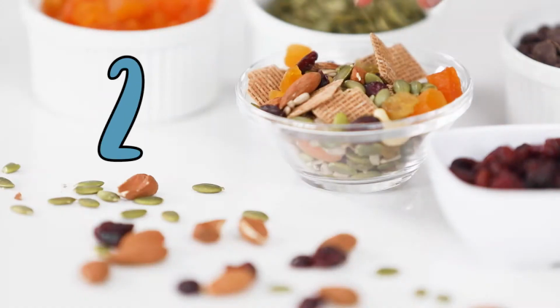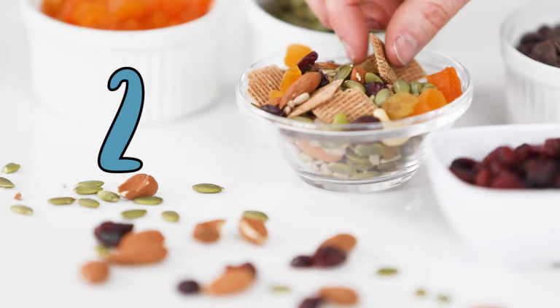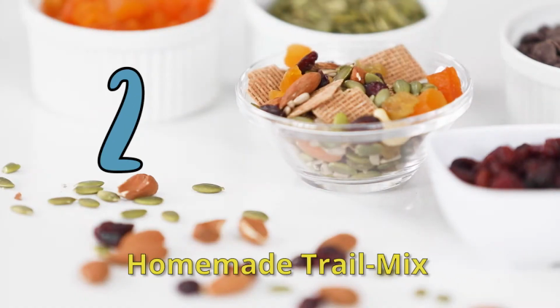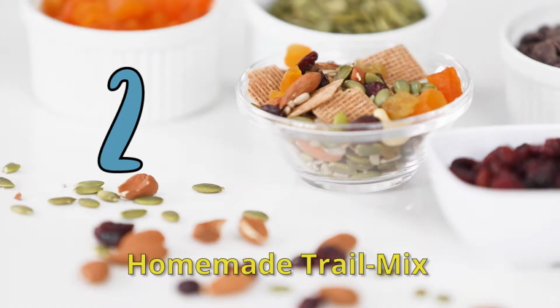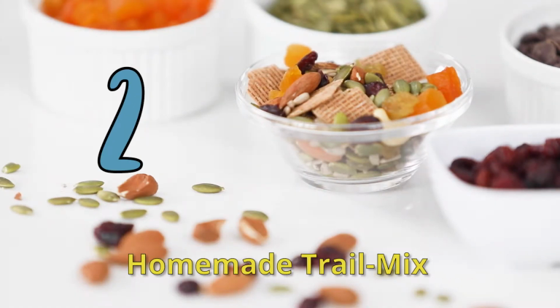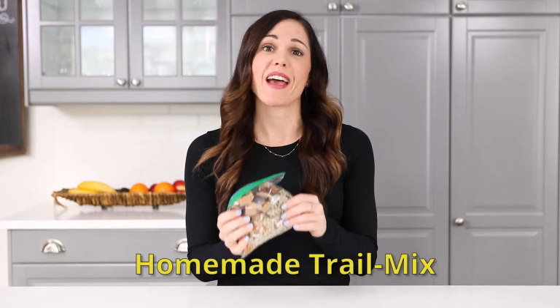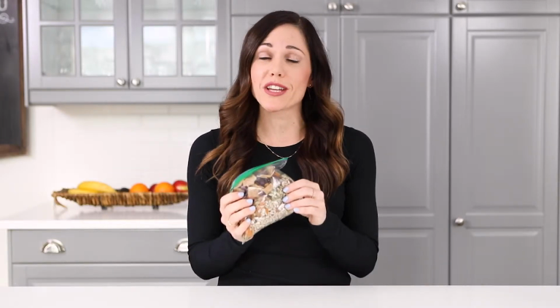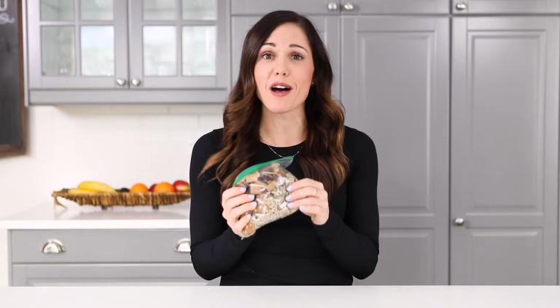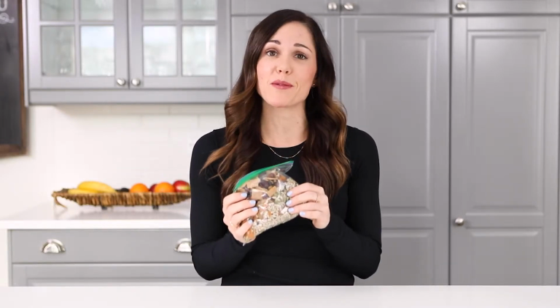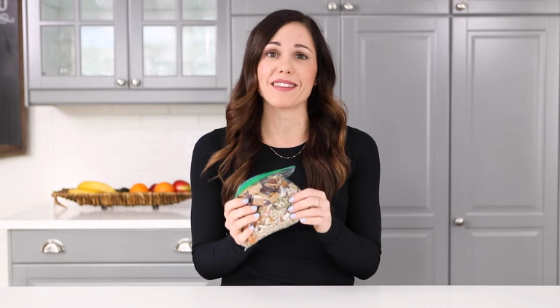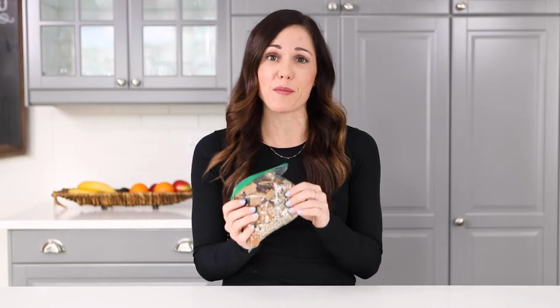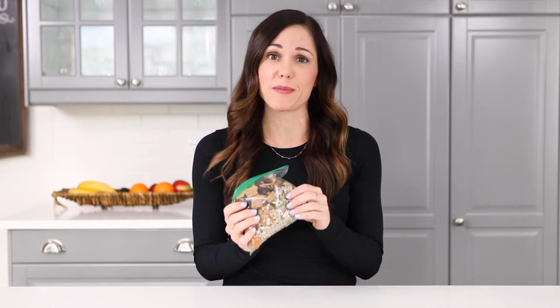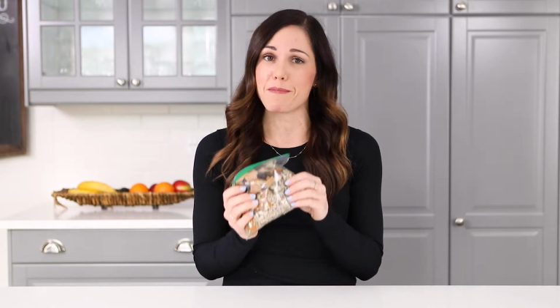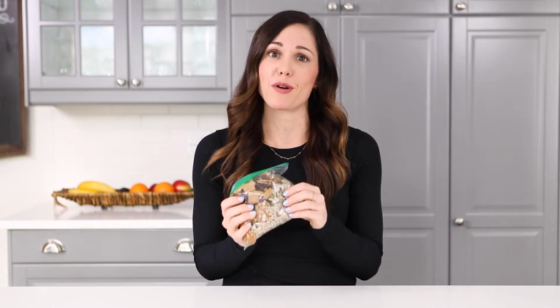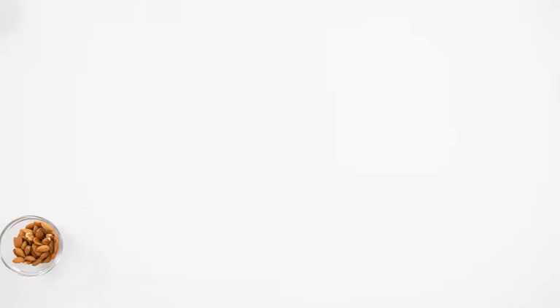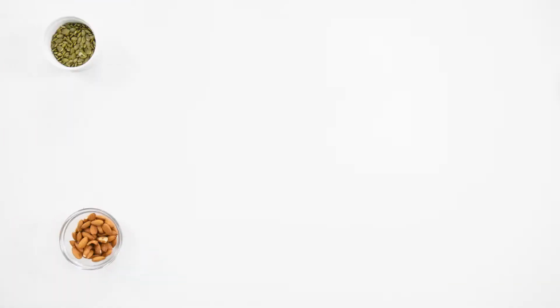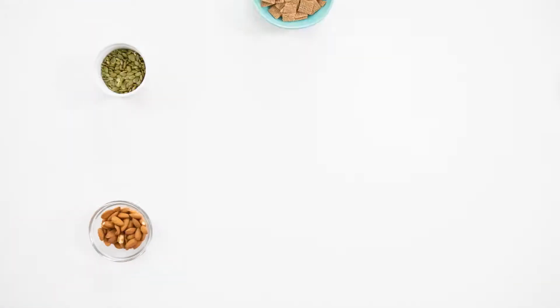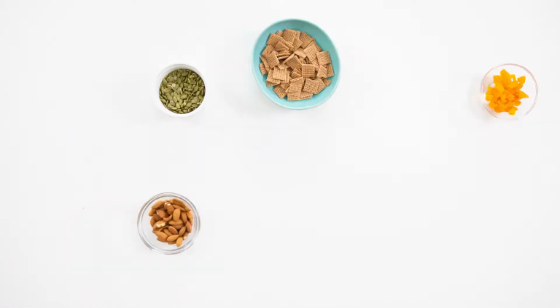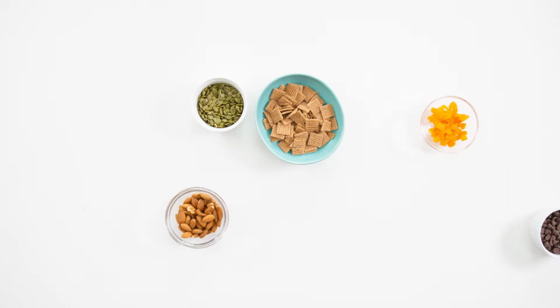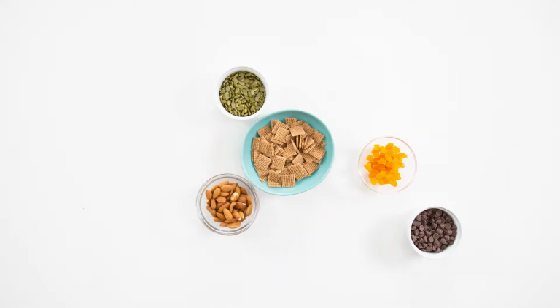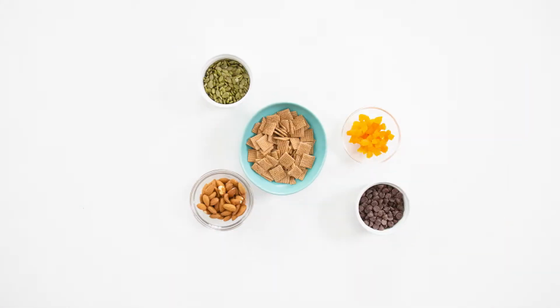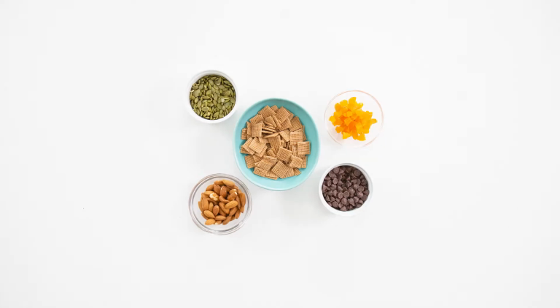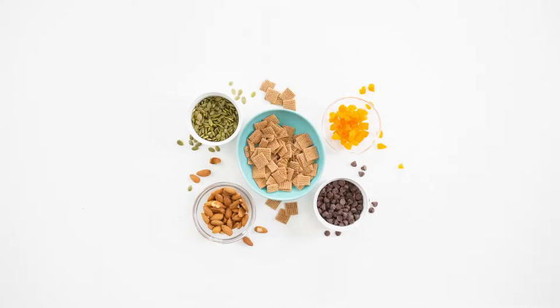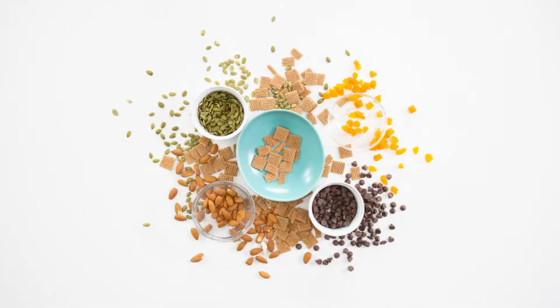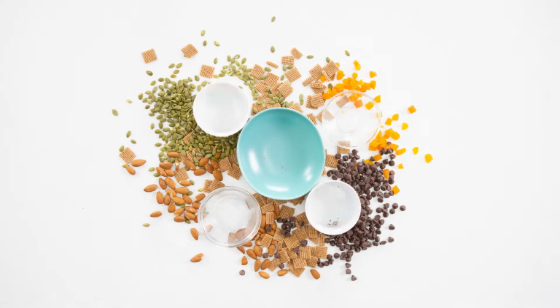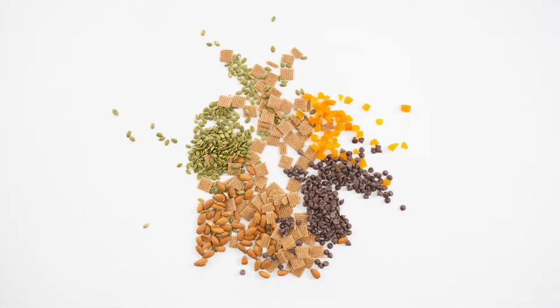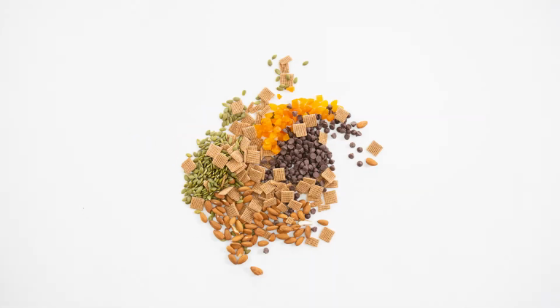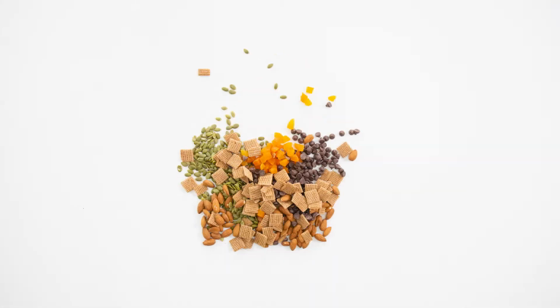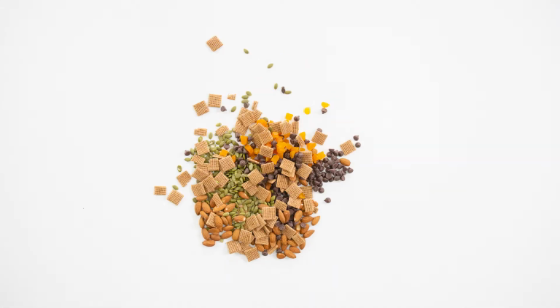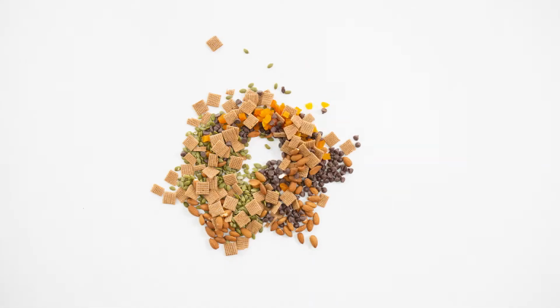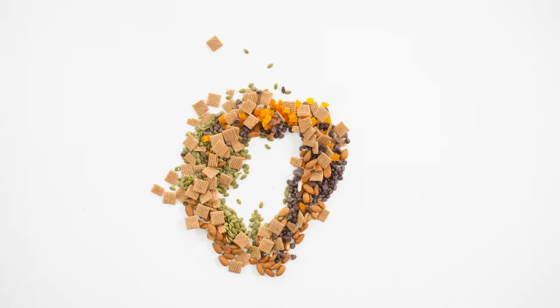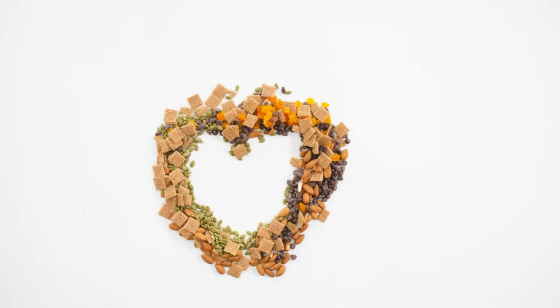Number two: homemade trail mix. I usually have lots of little baggies of homemade trail mix in my cupboard ready to grab. Throw in some almonds, pumpkin seeds, unsweetened dried fruit, whole grain cereal, and of course a few chocolate chips.